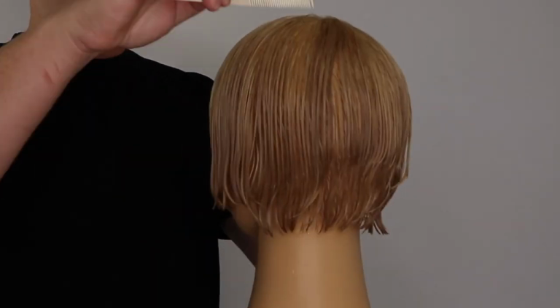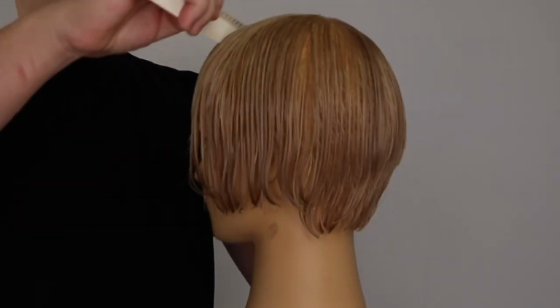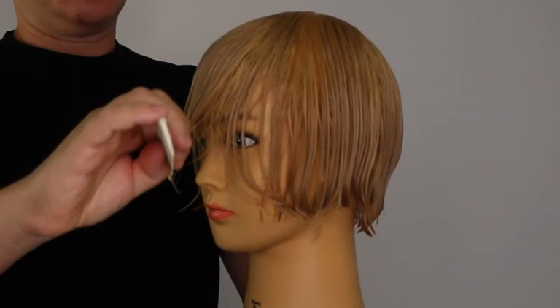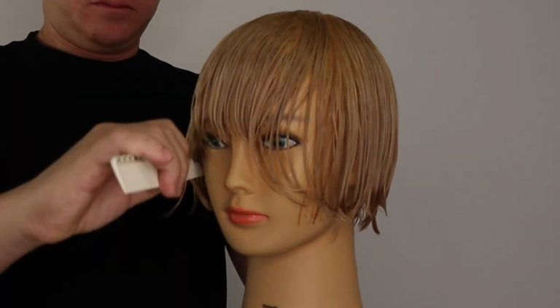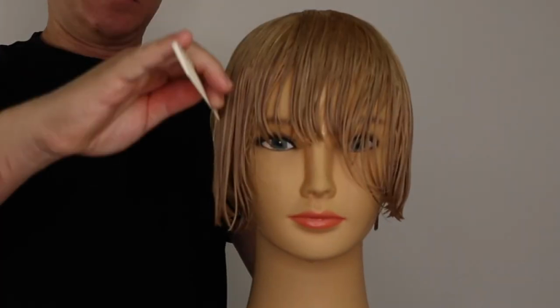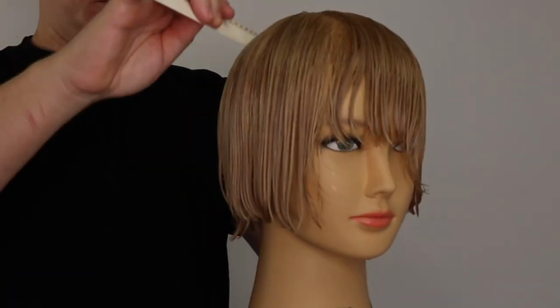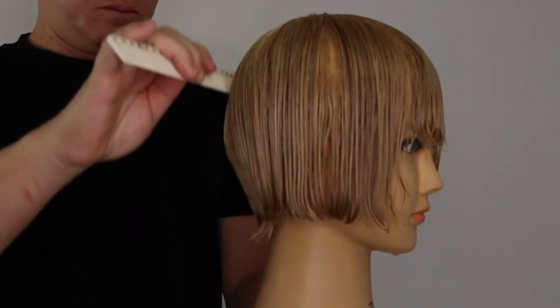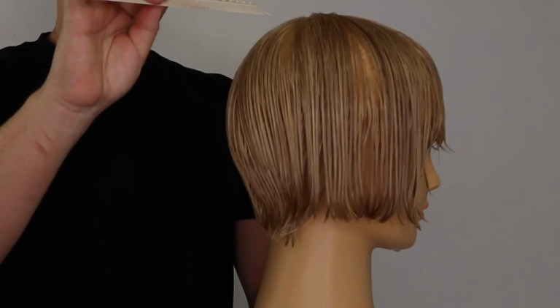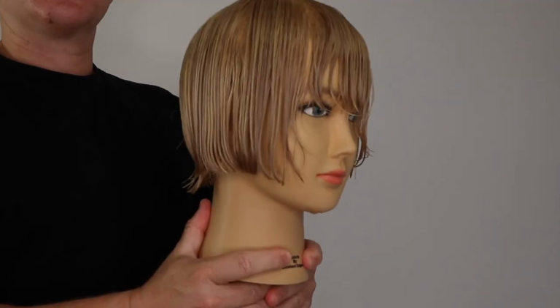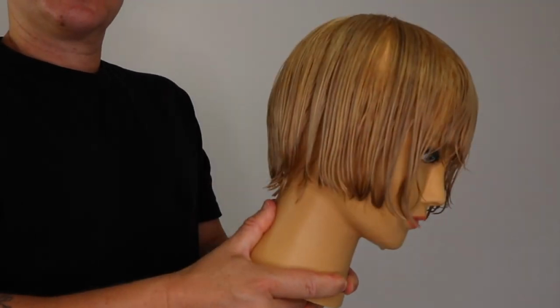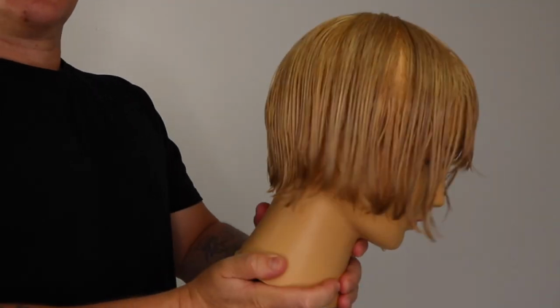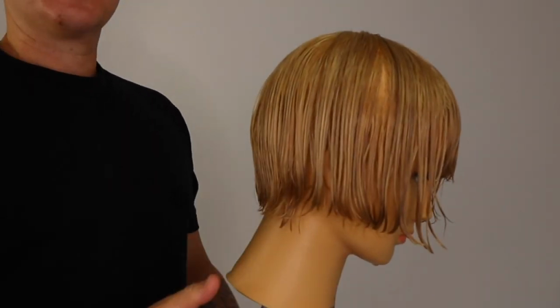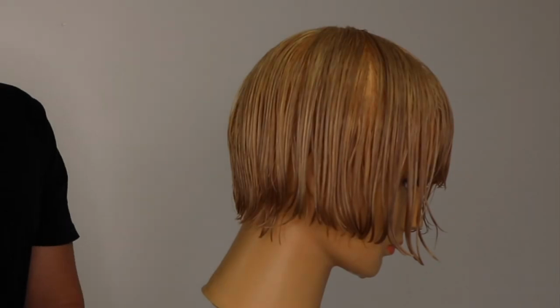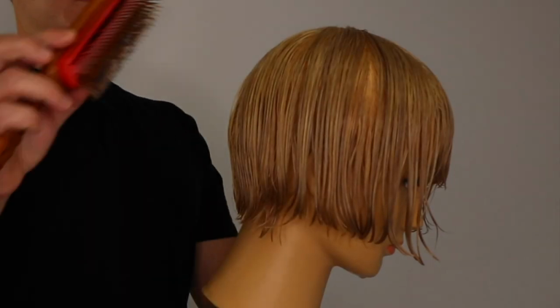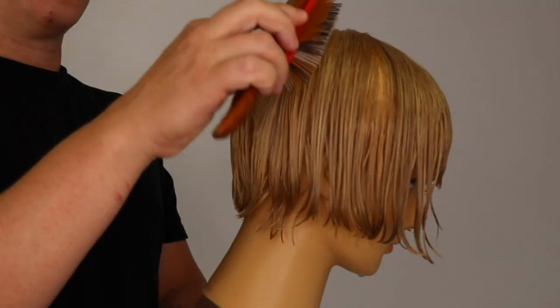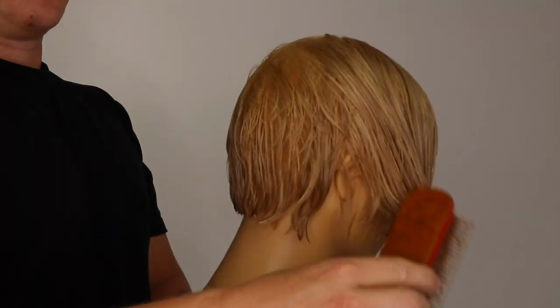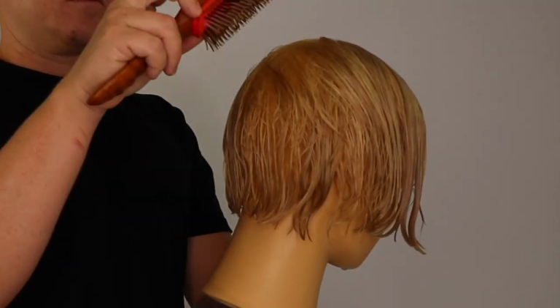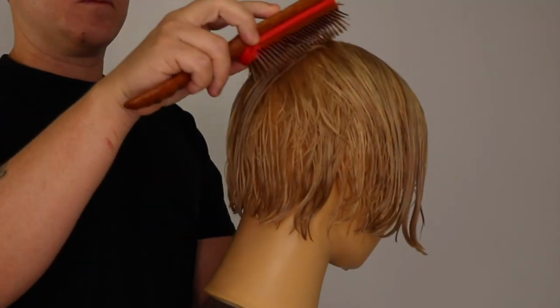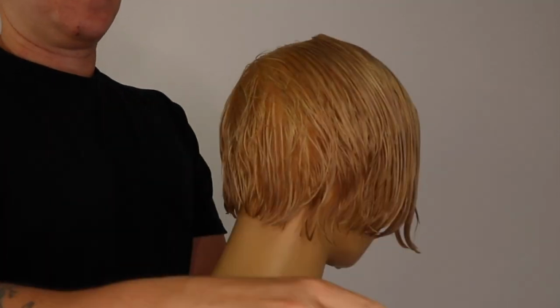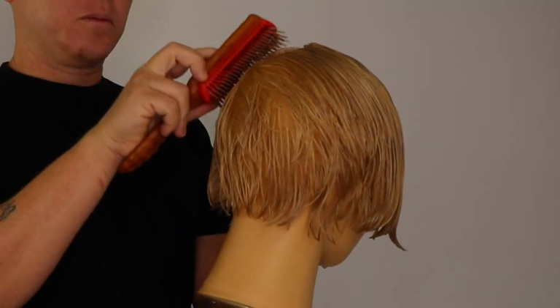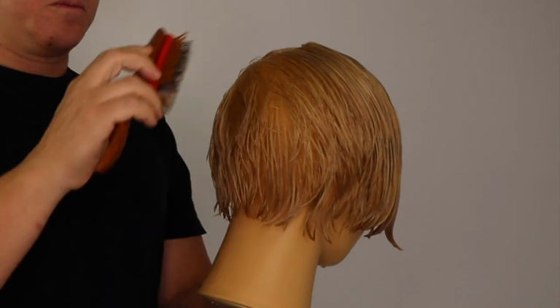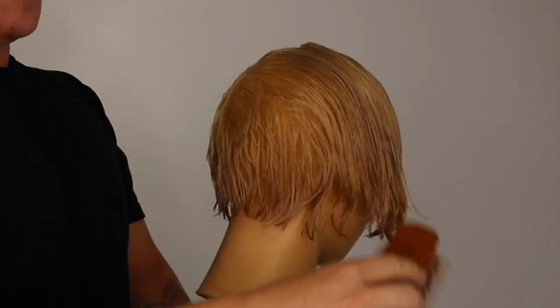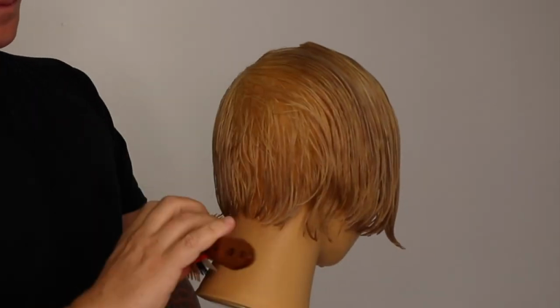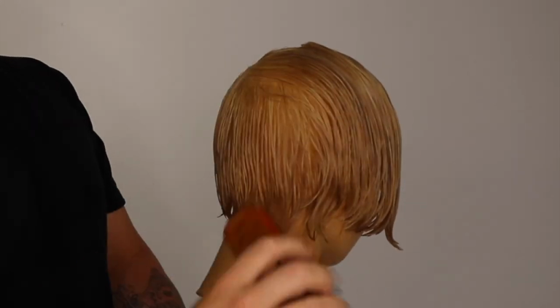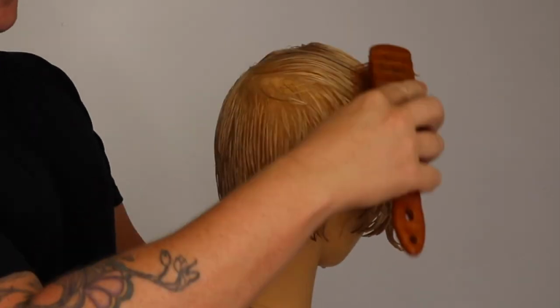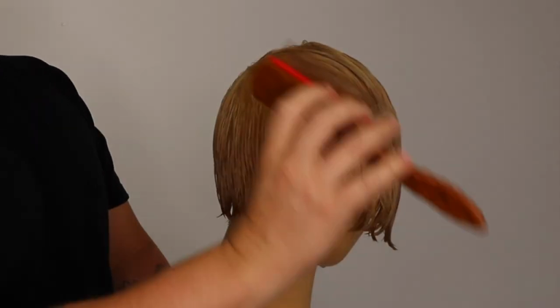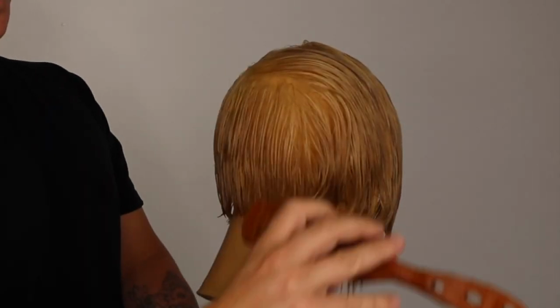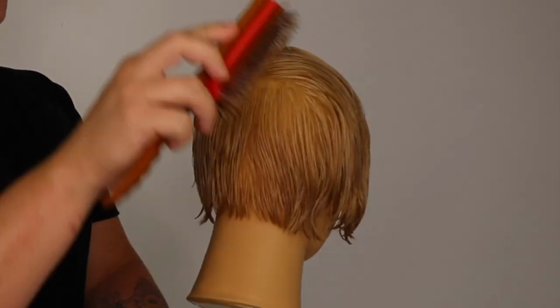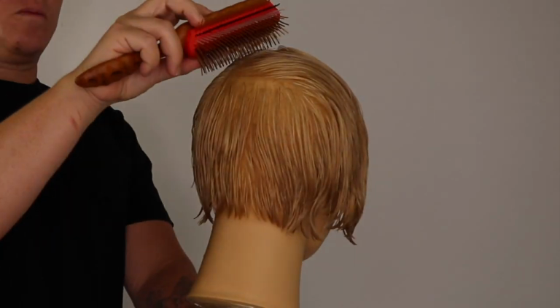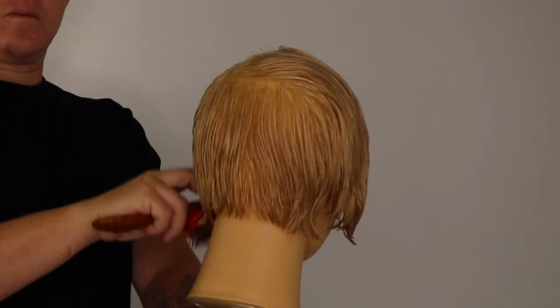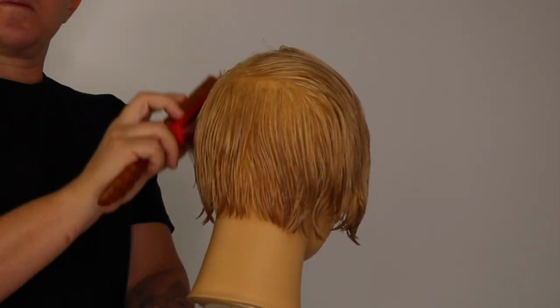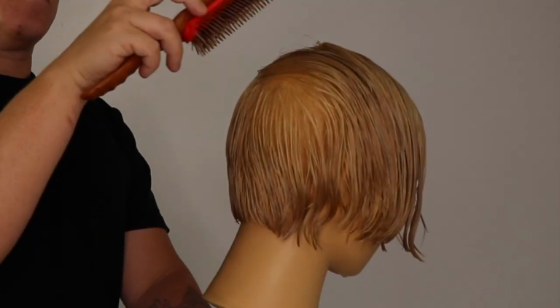Comb your haircut into natural fall and direct our client to face down. This allows us to start the blow dry in the graduated area first. Use your brush to move the crown area out of the way so we can focus on one zone at a time.